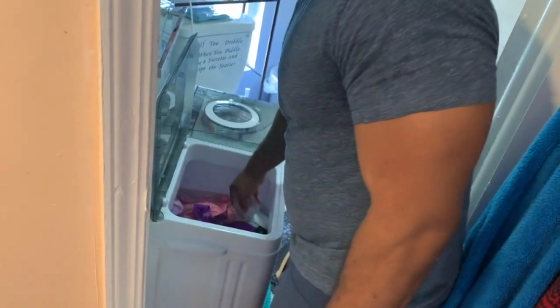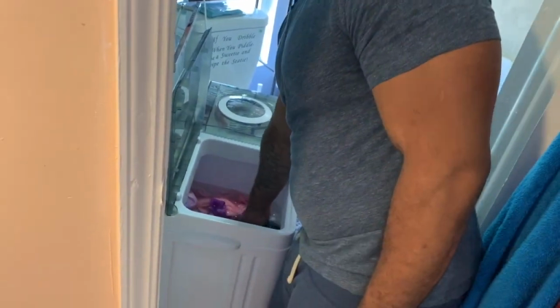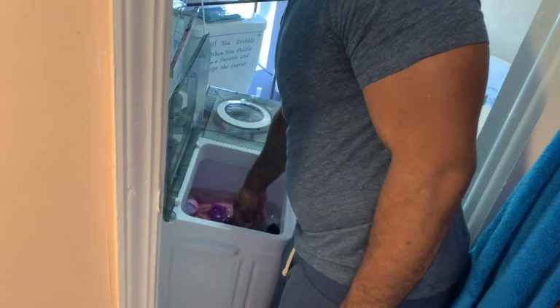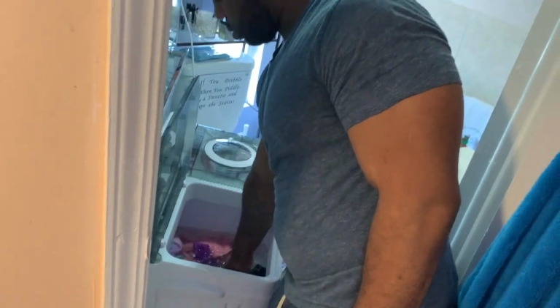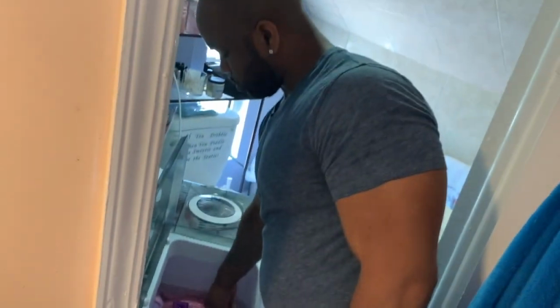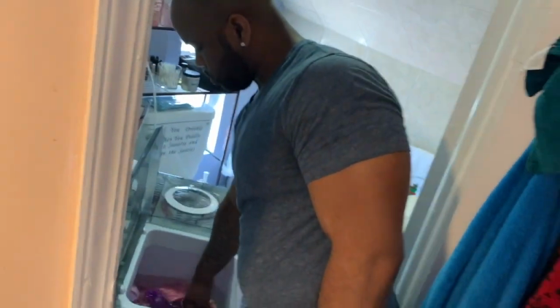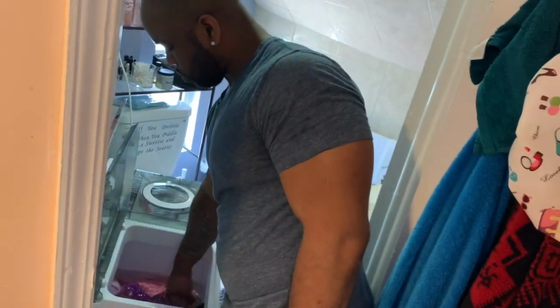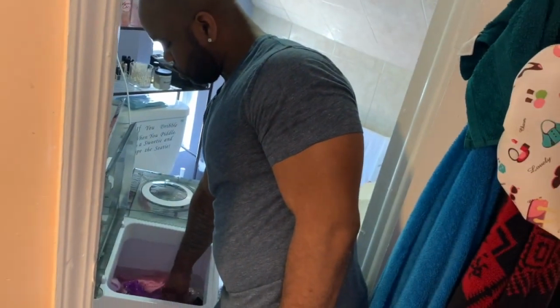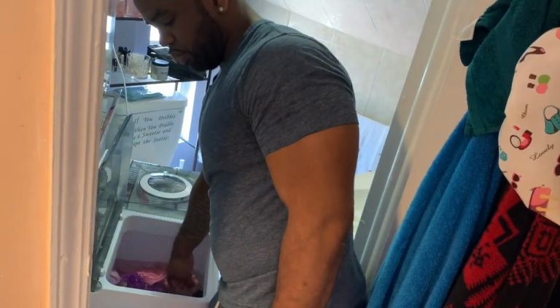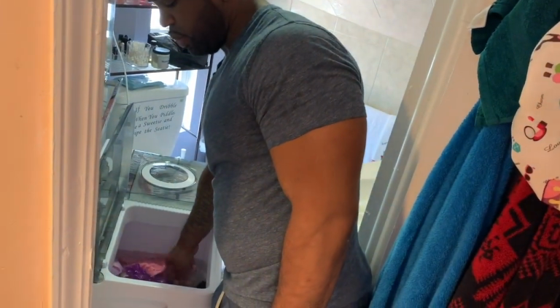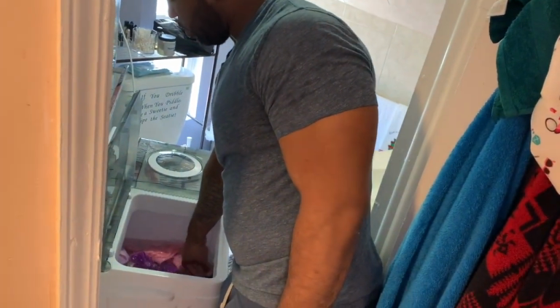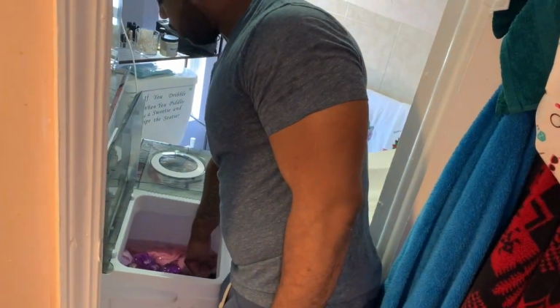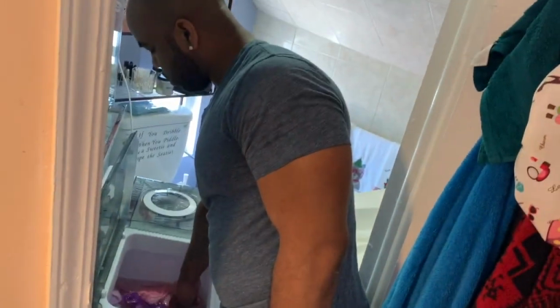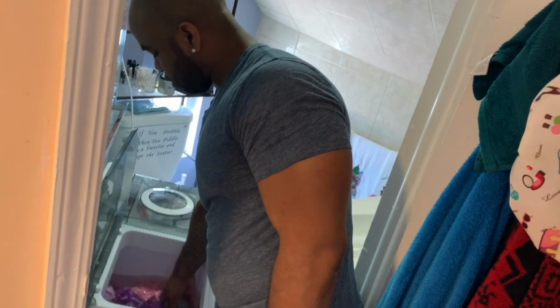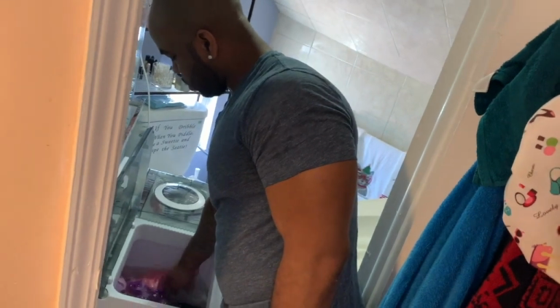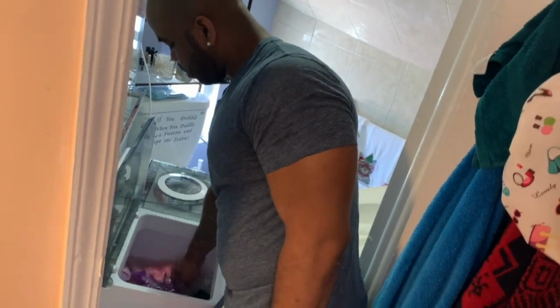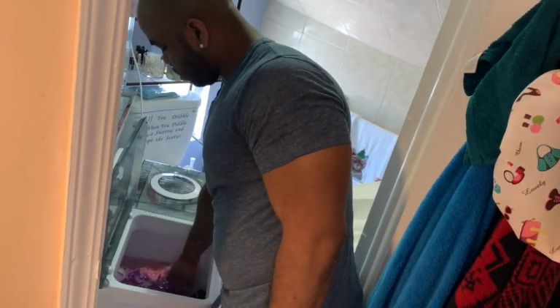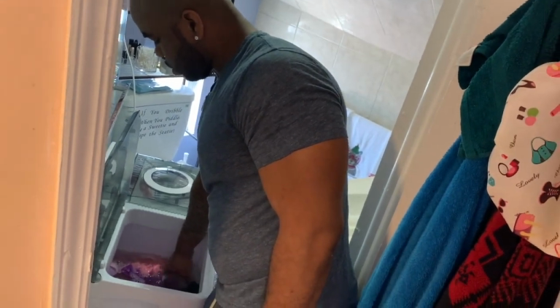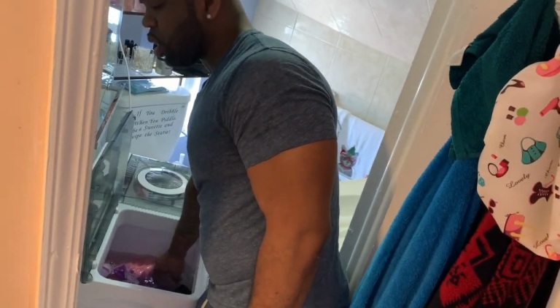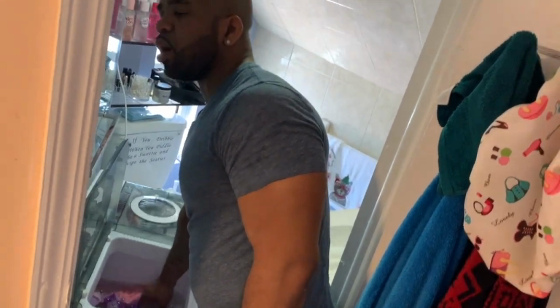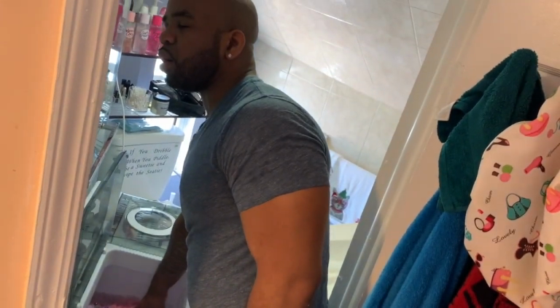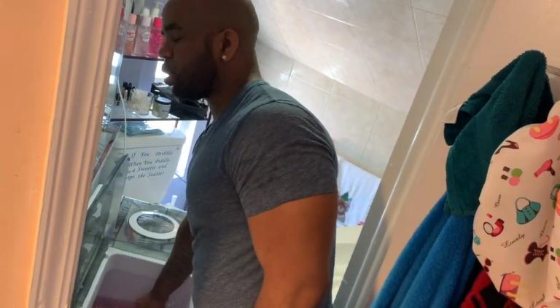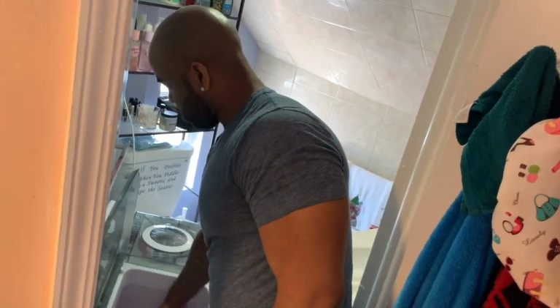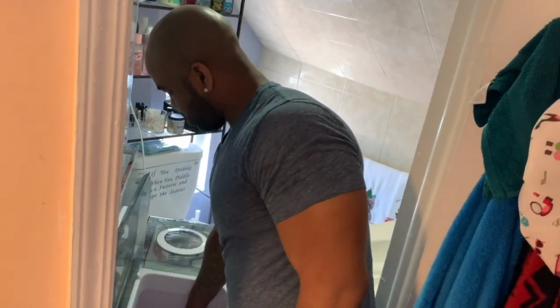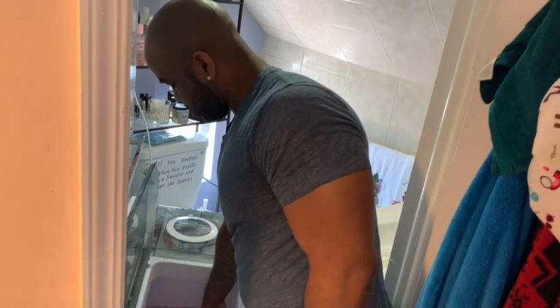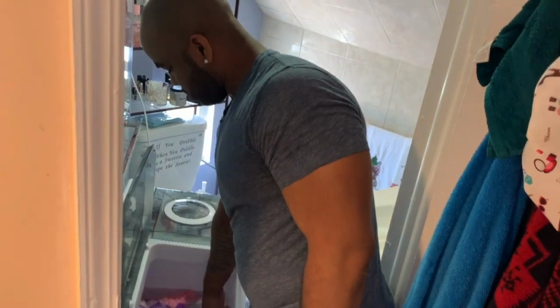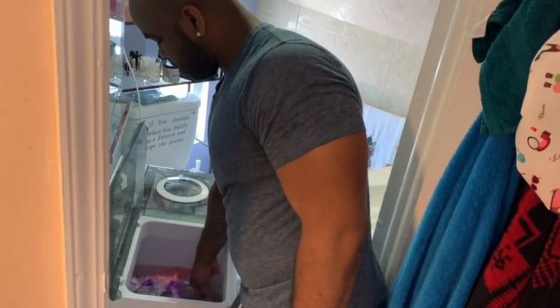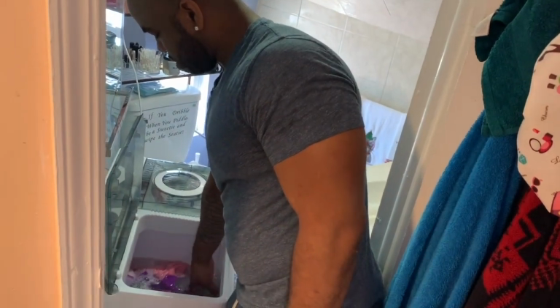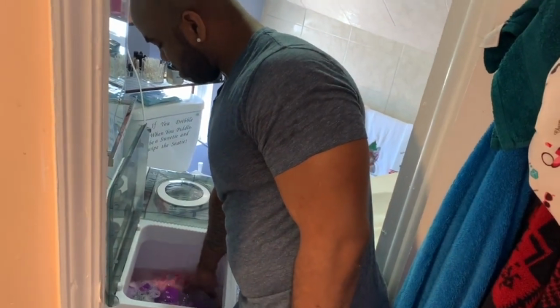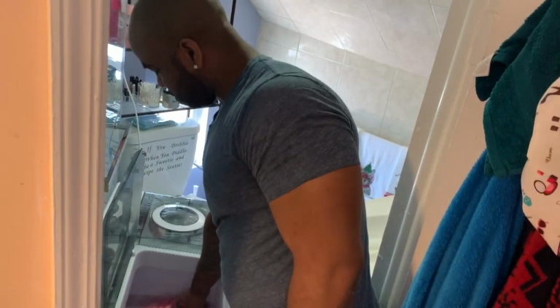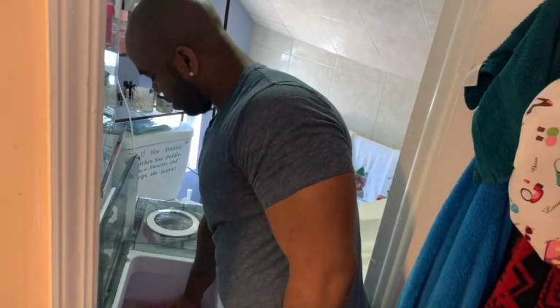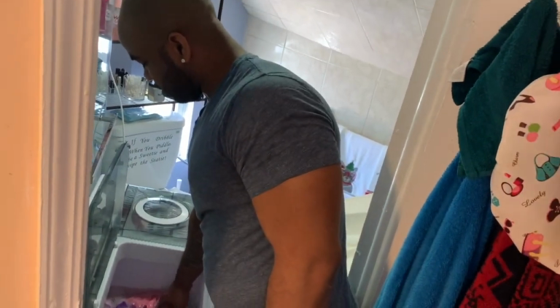We gotta get every last bit — every nooky crease, every nooky. Stop that, this is a PG-13 show — there could be children watching this!